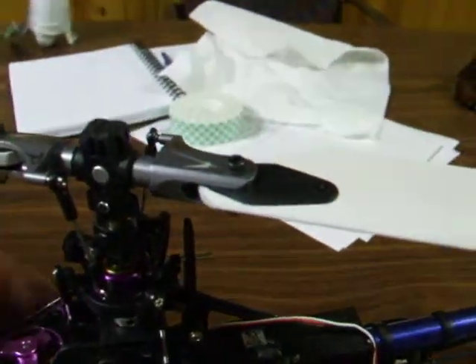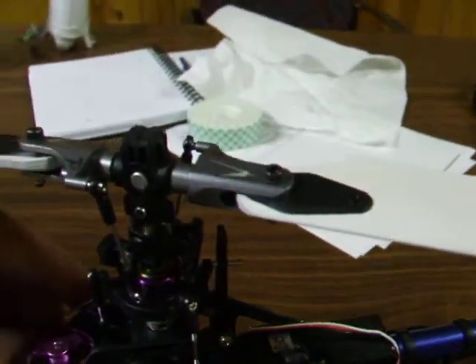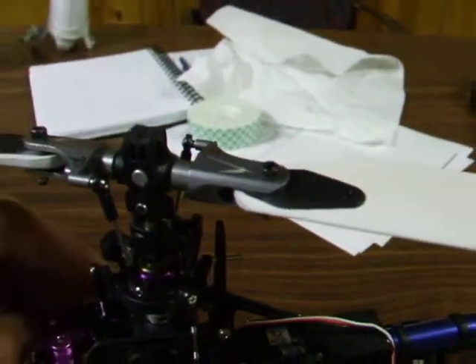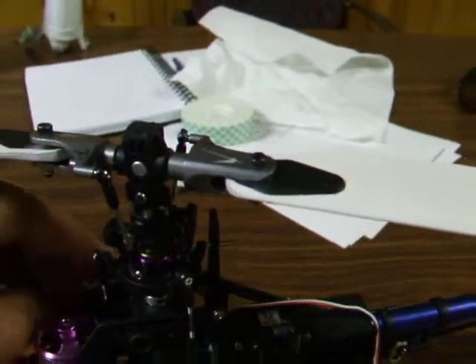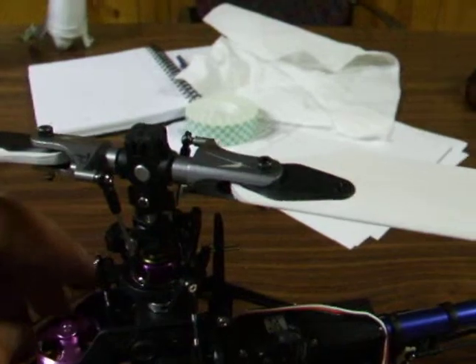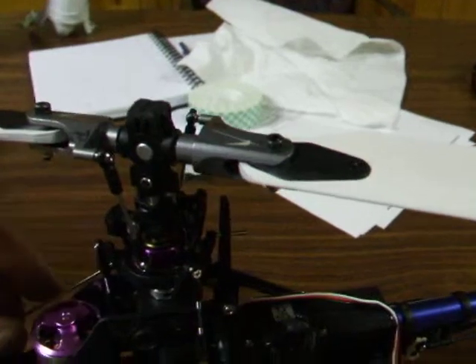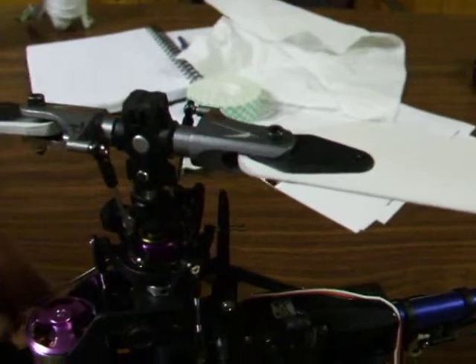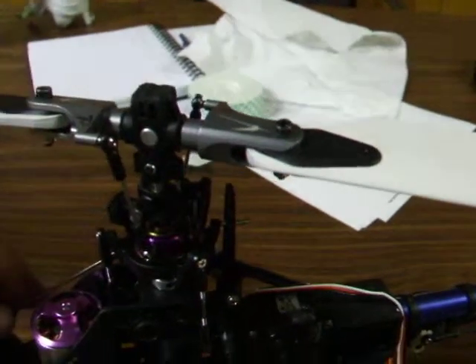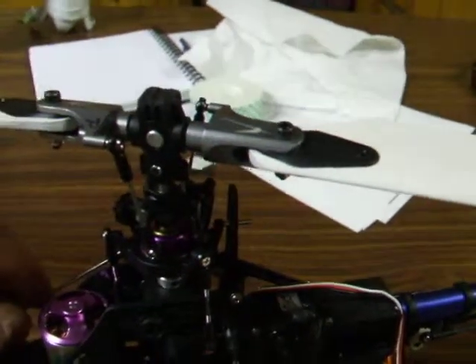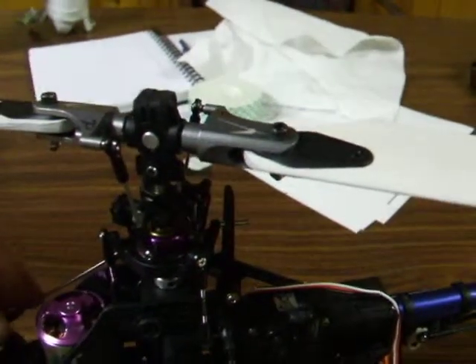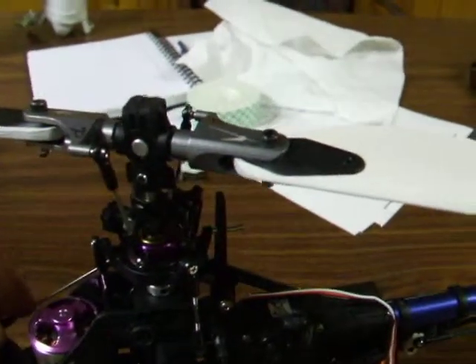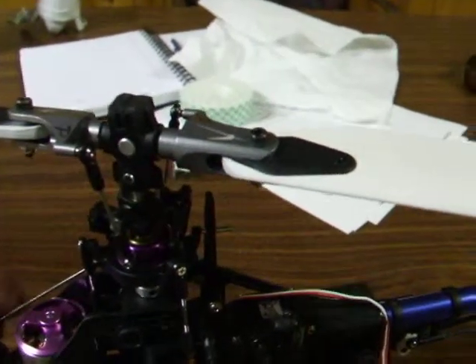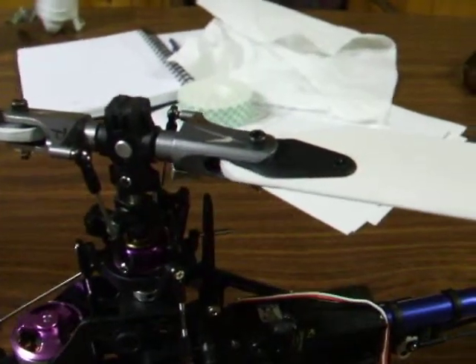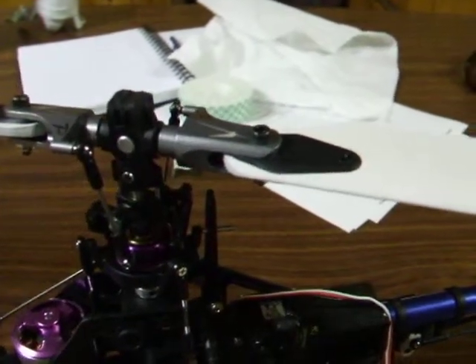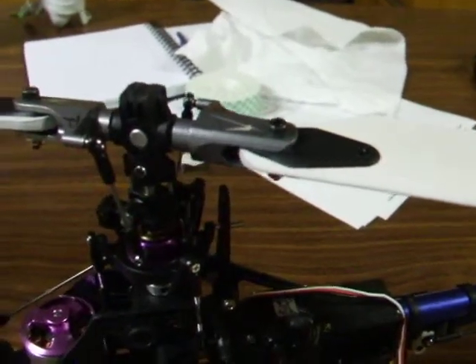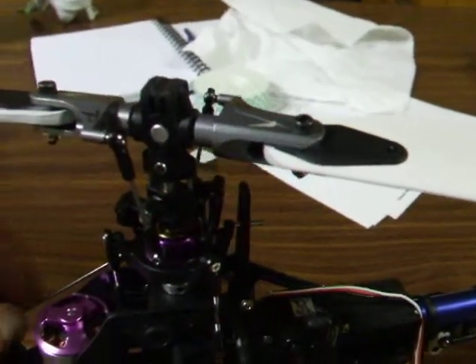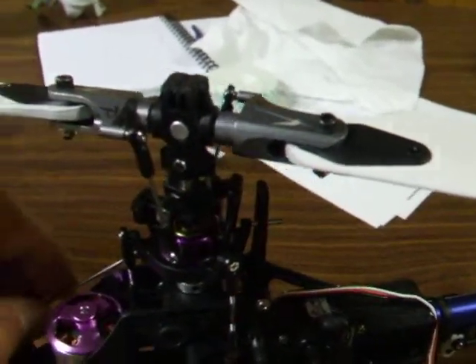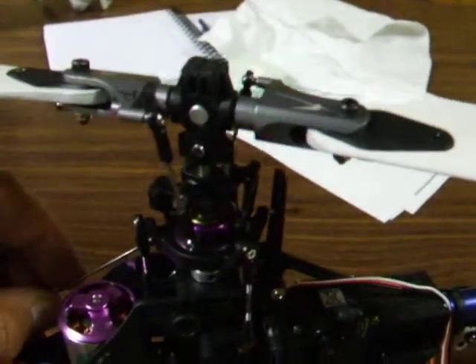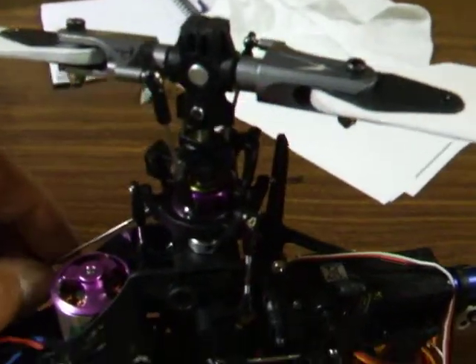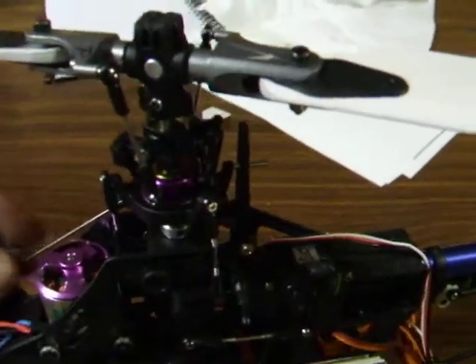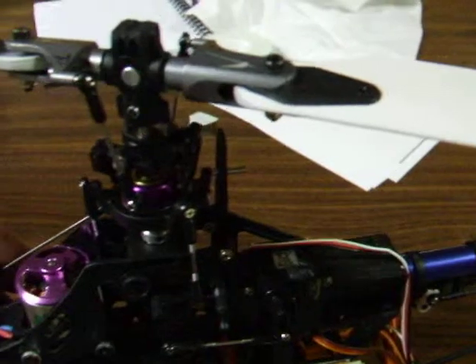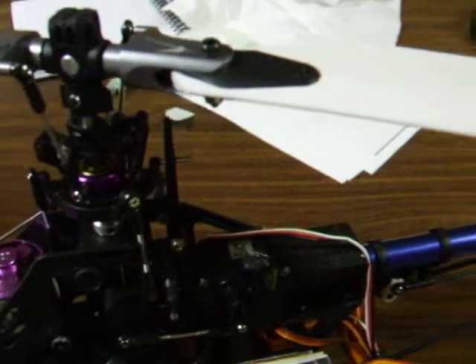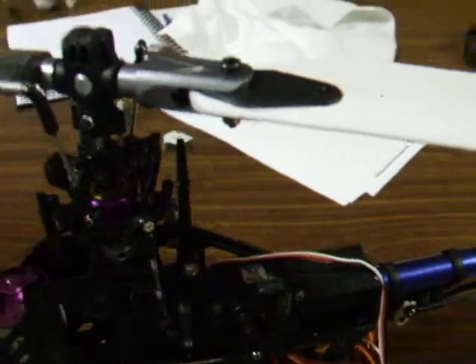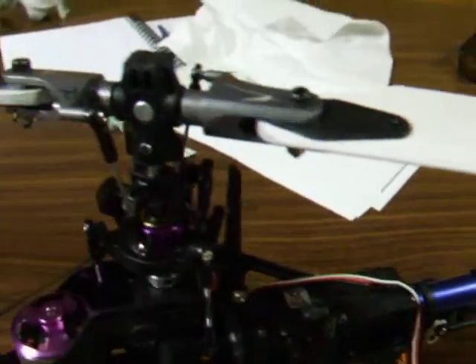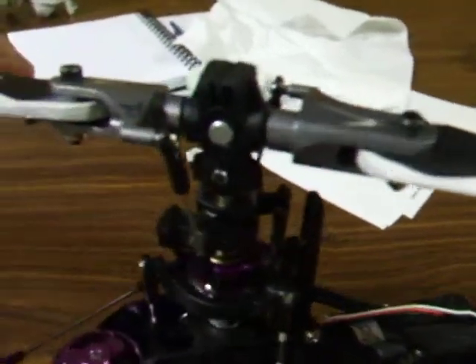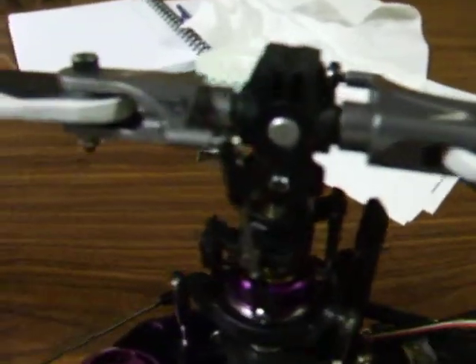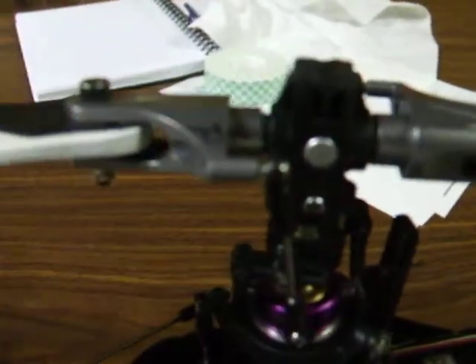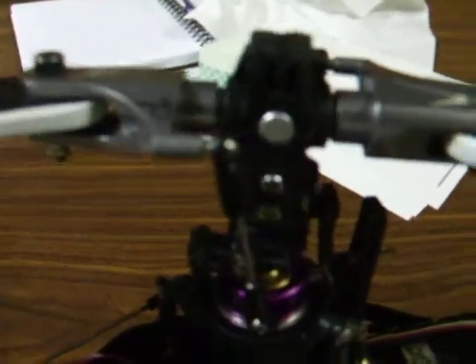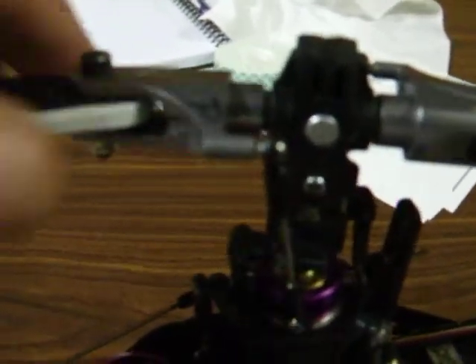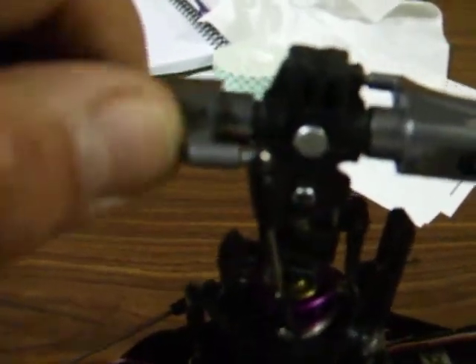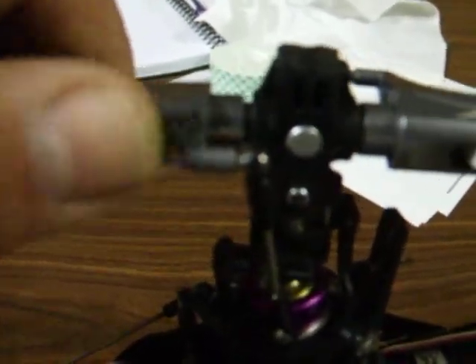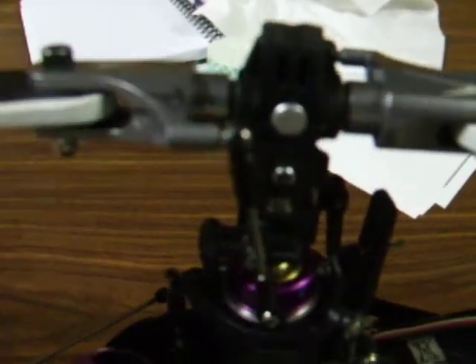I'm actually confused on some of the end points for the swash — it's kind of weird. I'll probably ask about that on the forum. But you guys asked about the slop. Here's about how much slop is in the head if you want to see it.